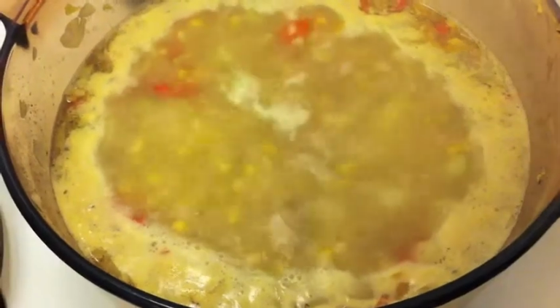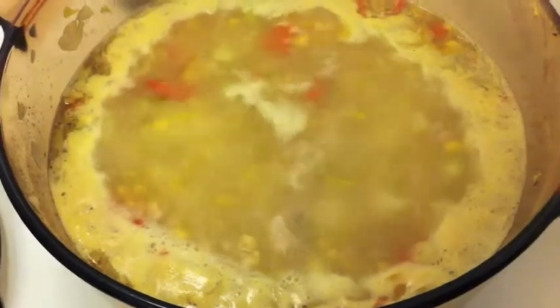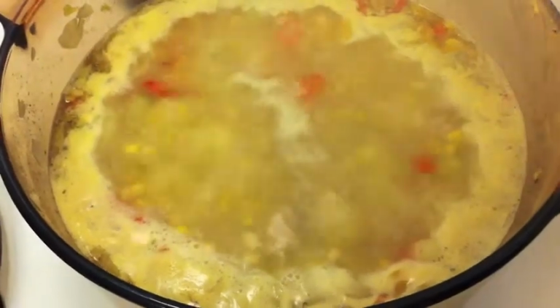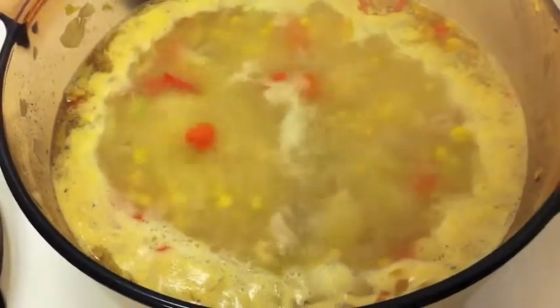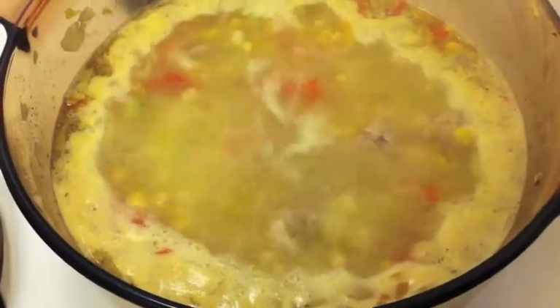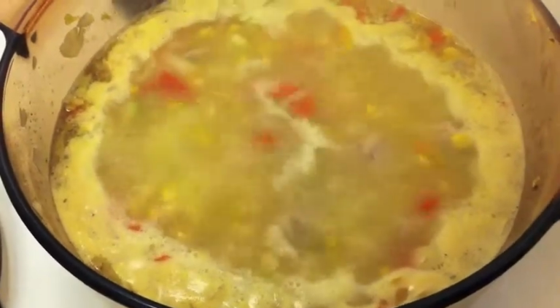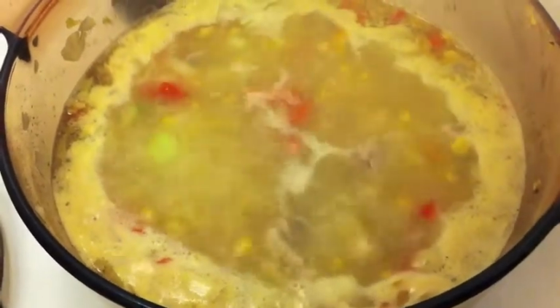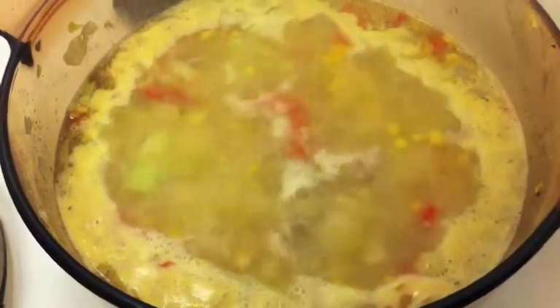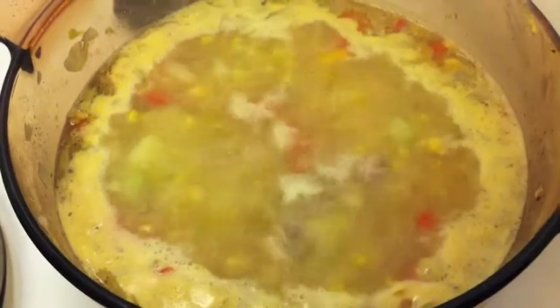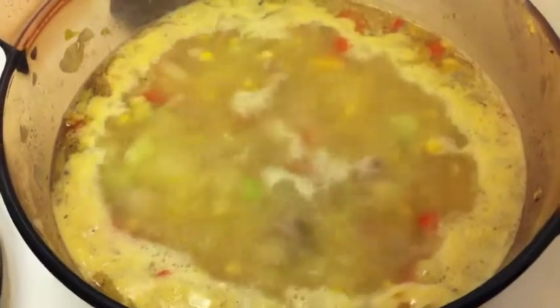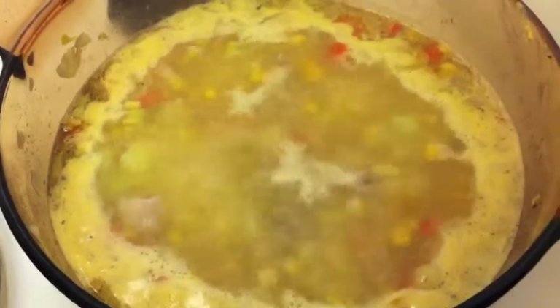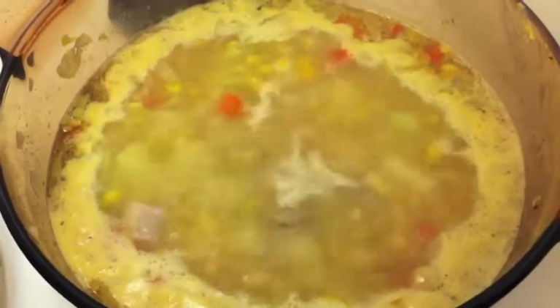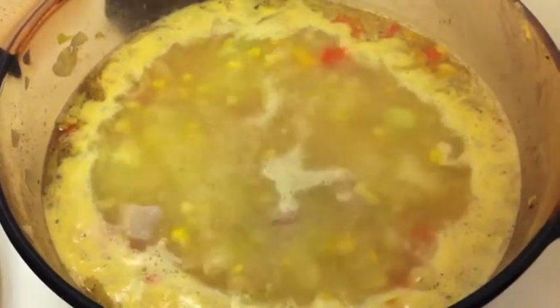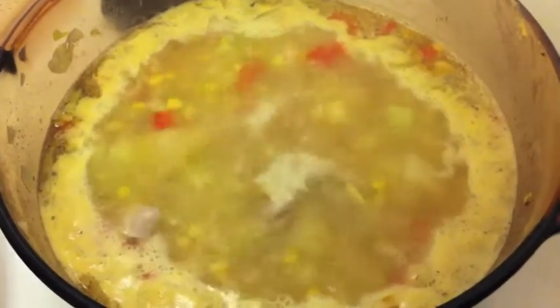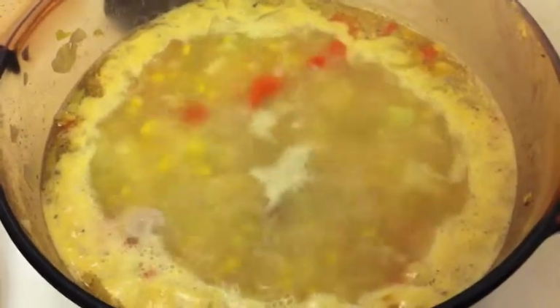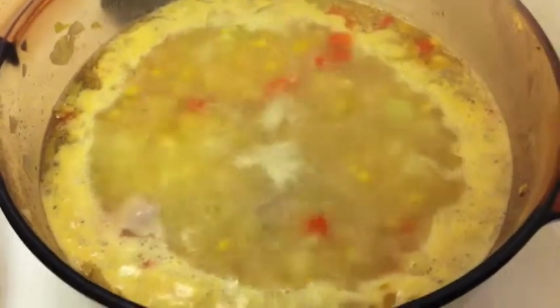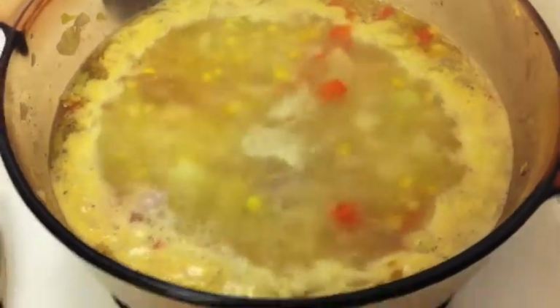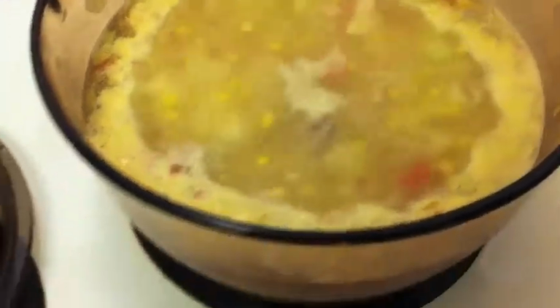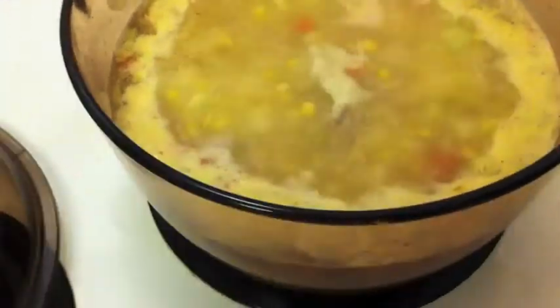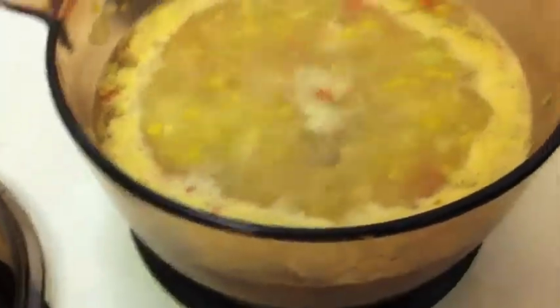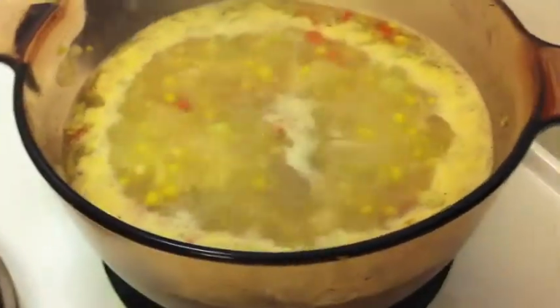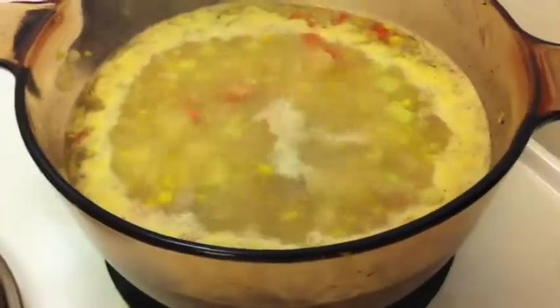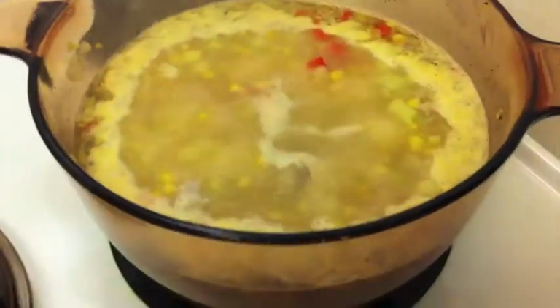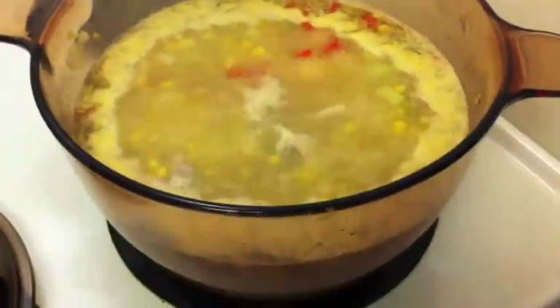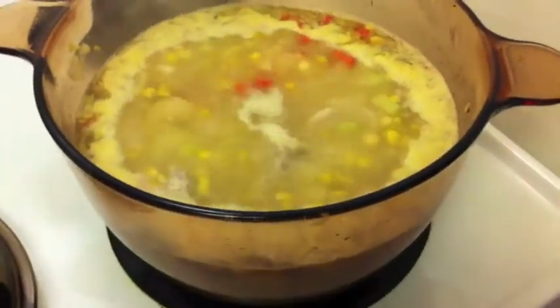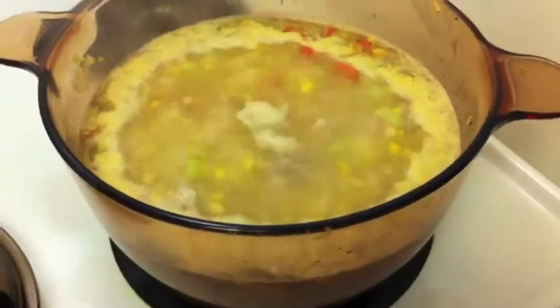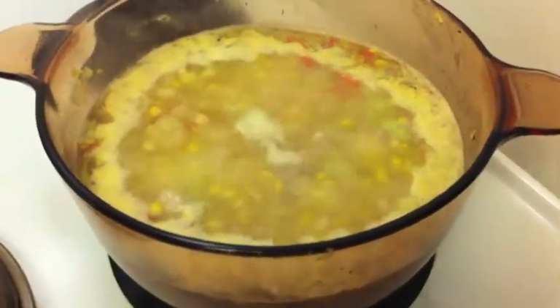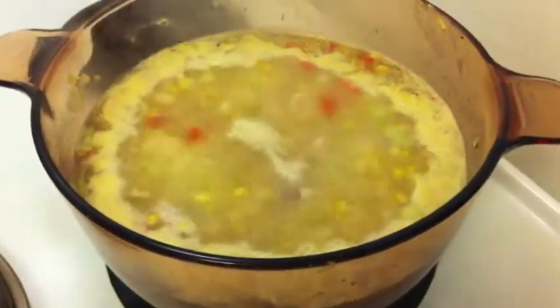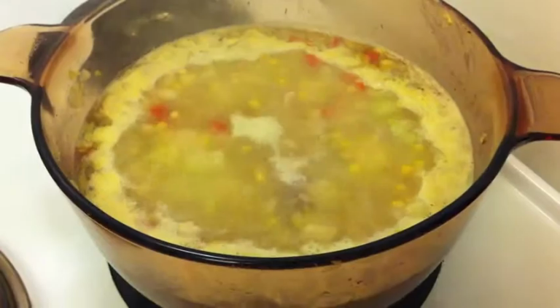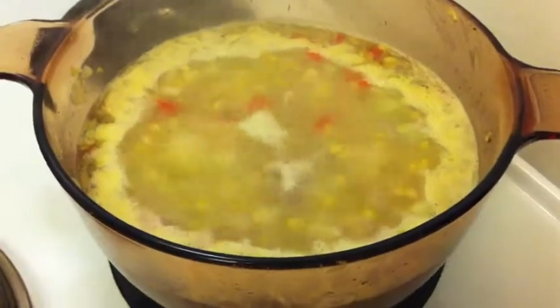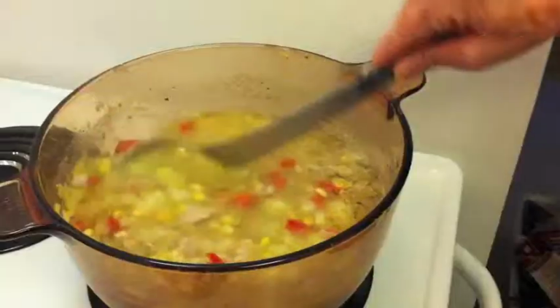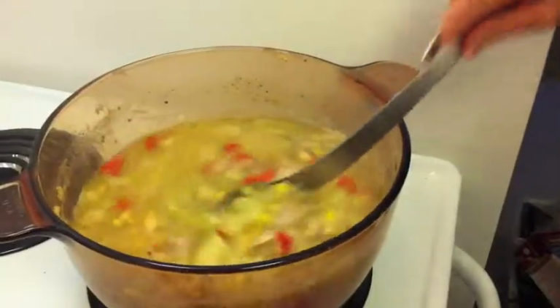Once your soup comes to the boil, just turn it down and simmer it for the remainder of the 30 minutes. You'll find that it's perfect.